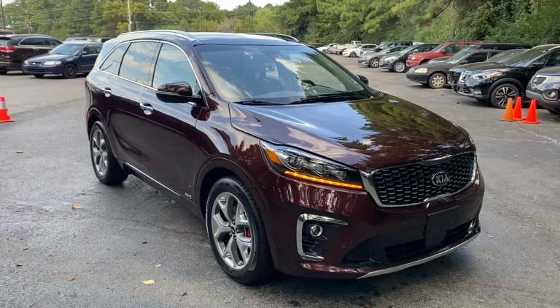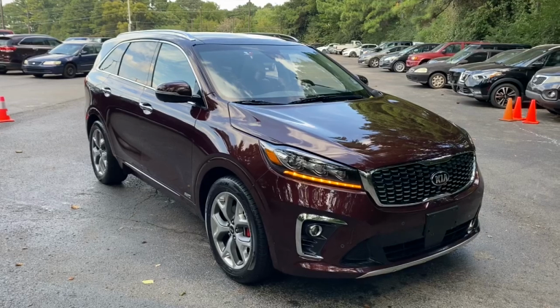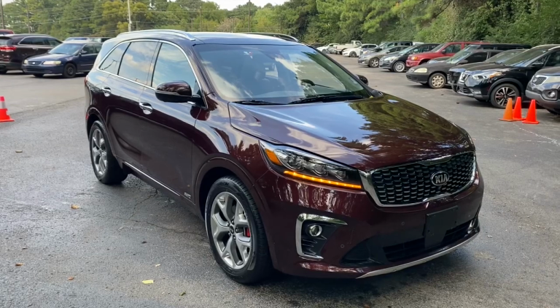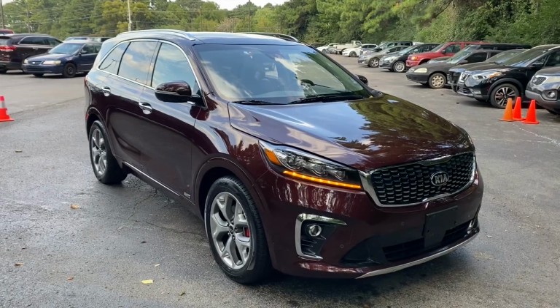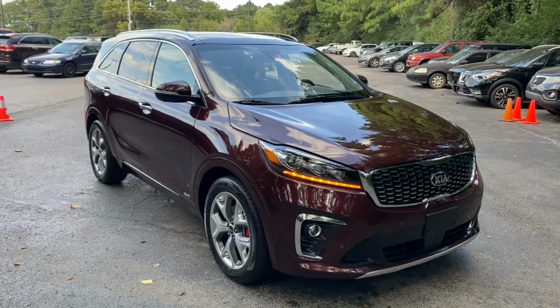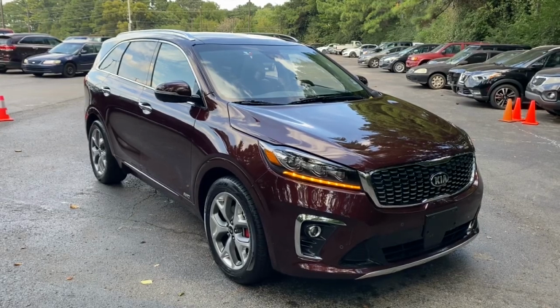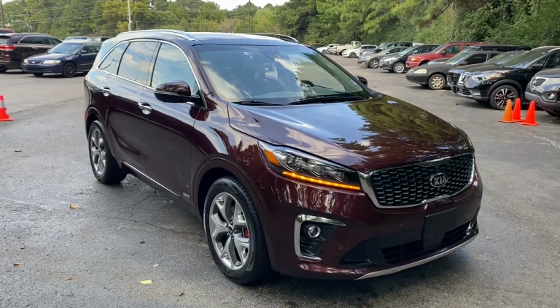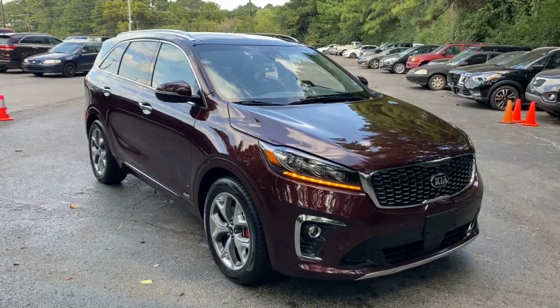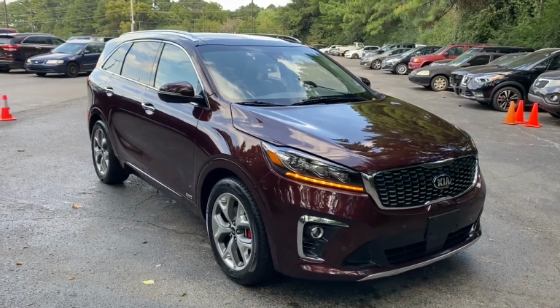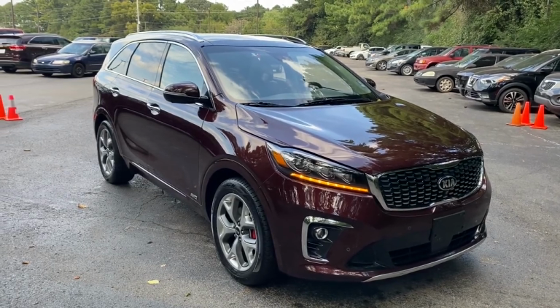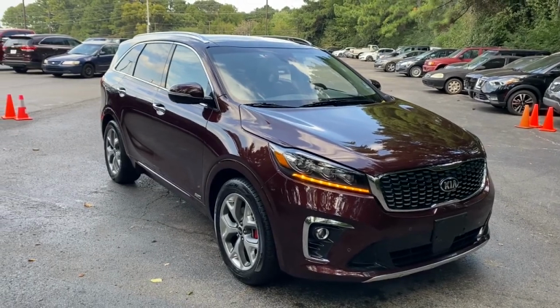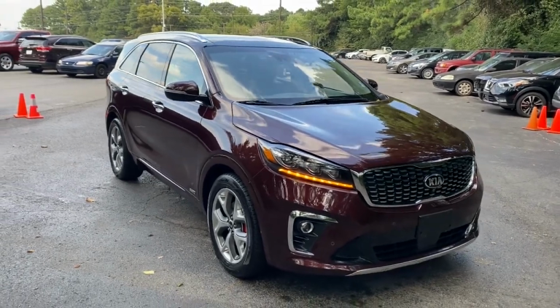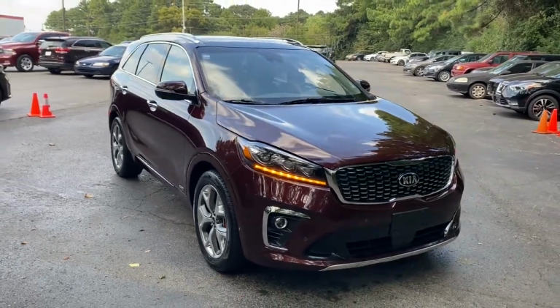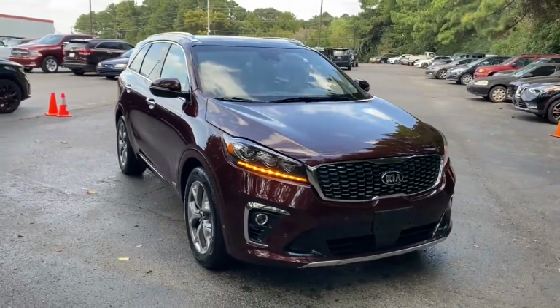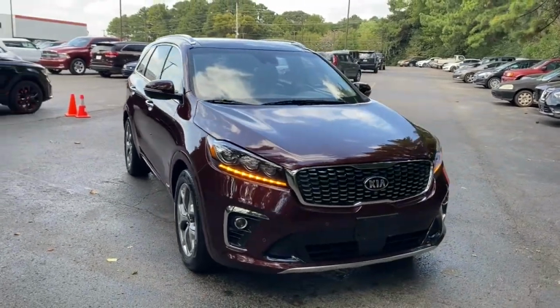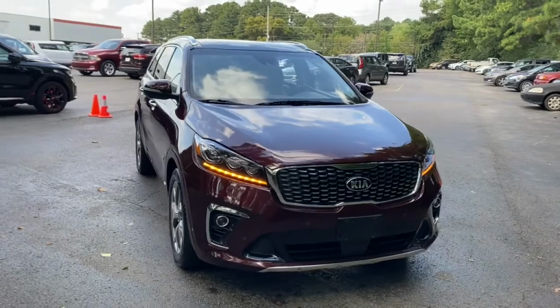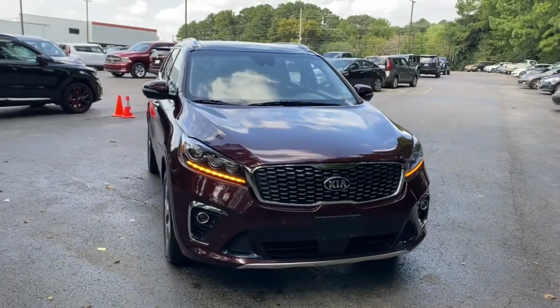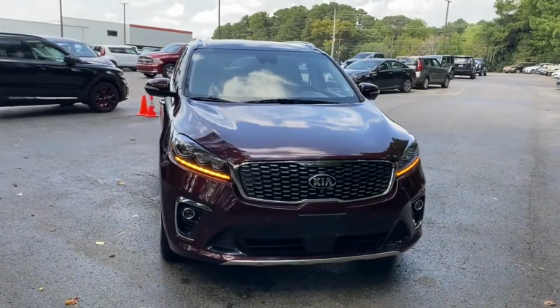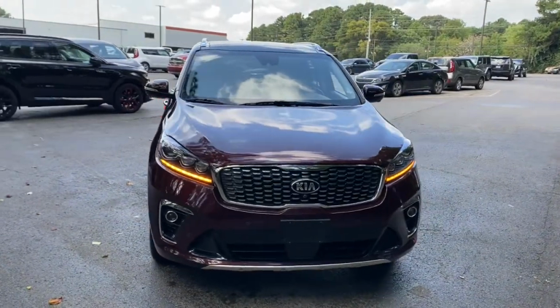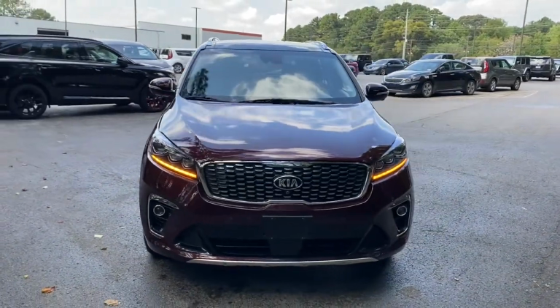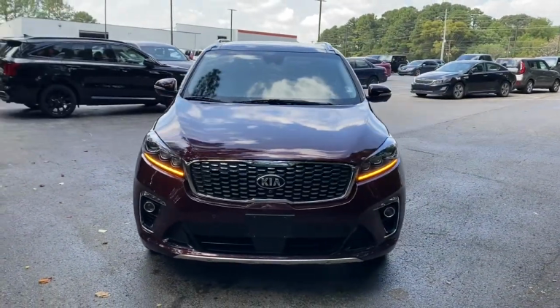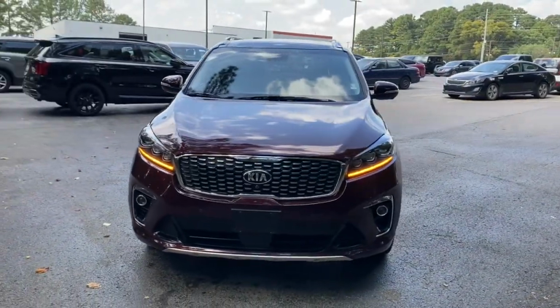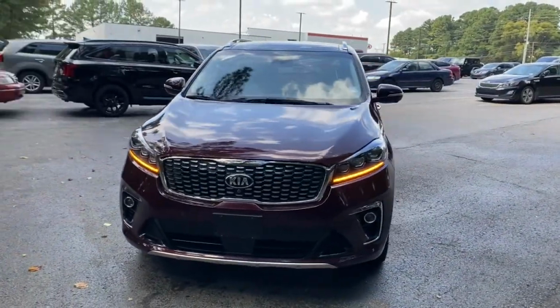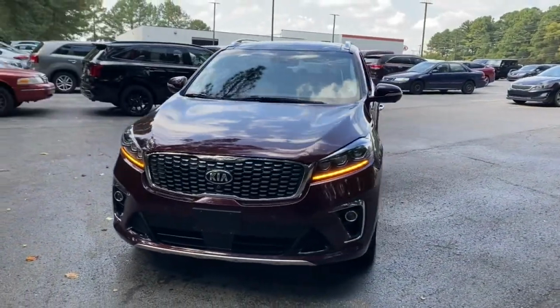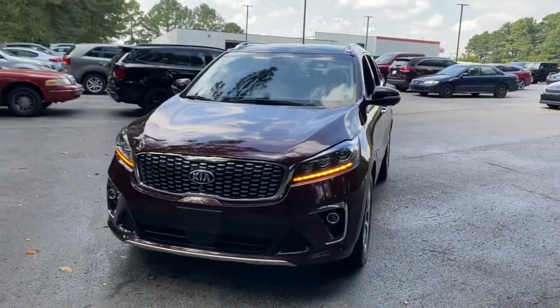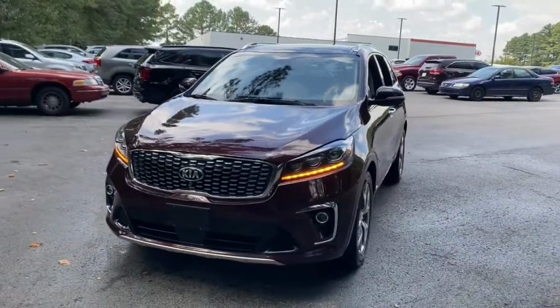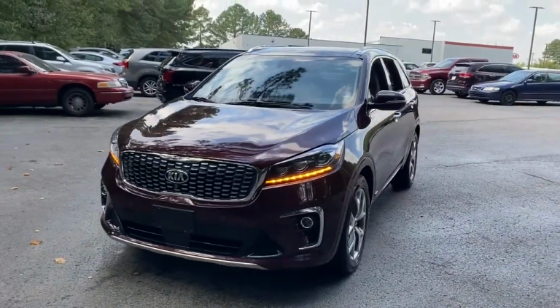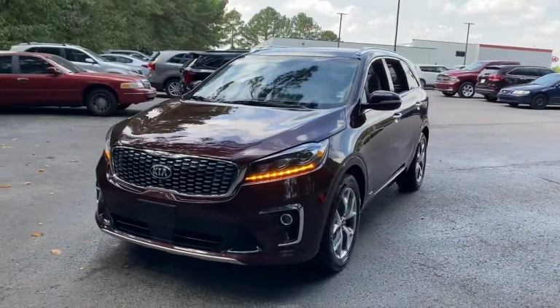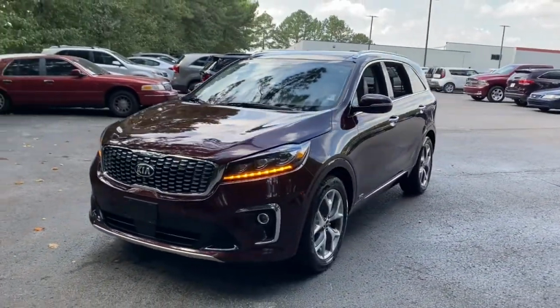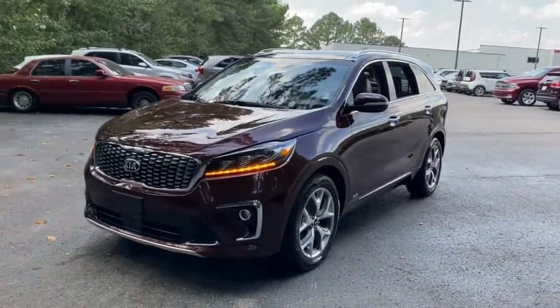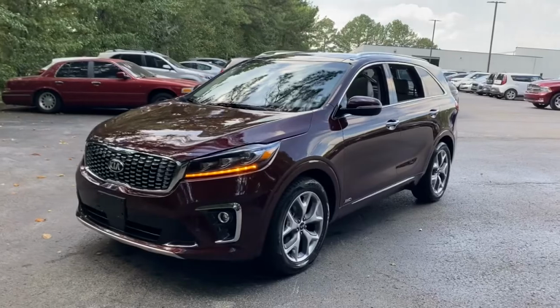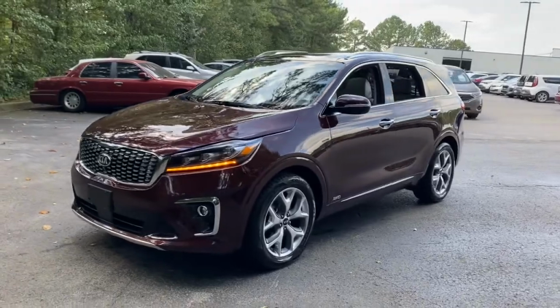Looking for your dream car? It could be the 2019 Kia Sorento. With less than 30,000 miles on the odometer, this vehicle stands out from the rest.